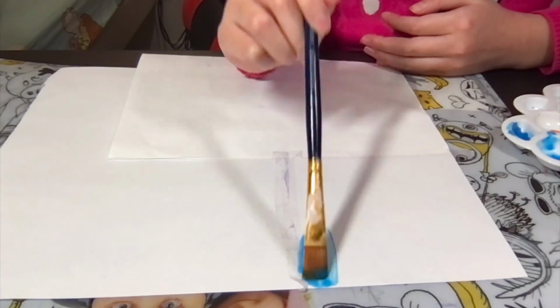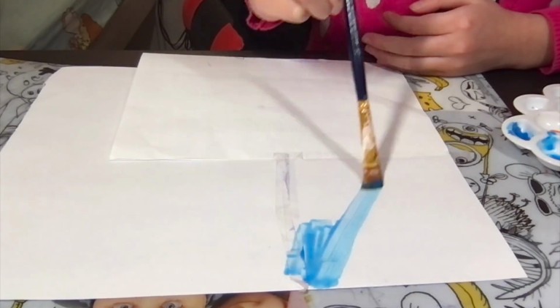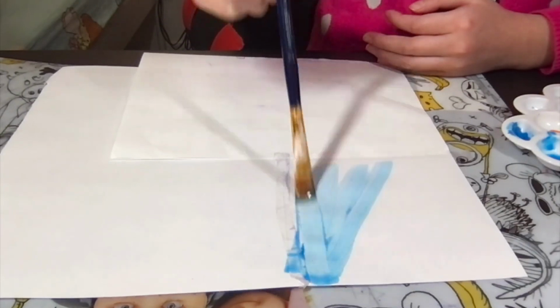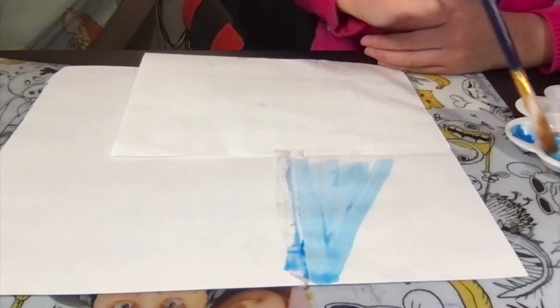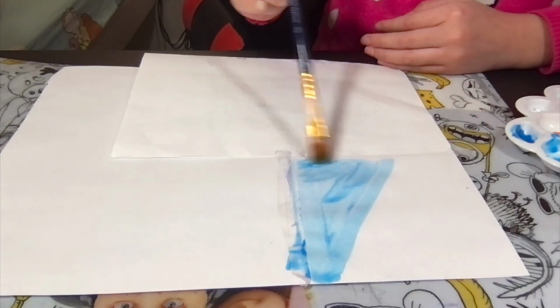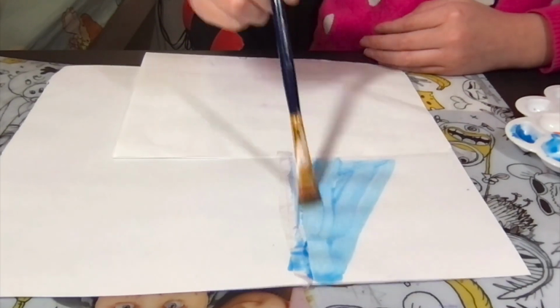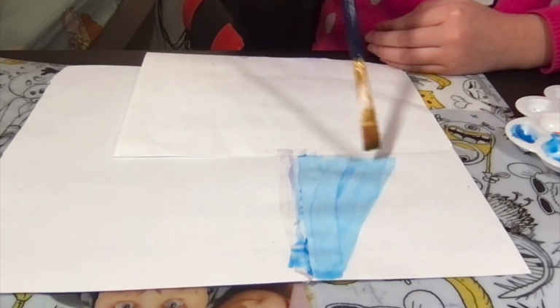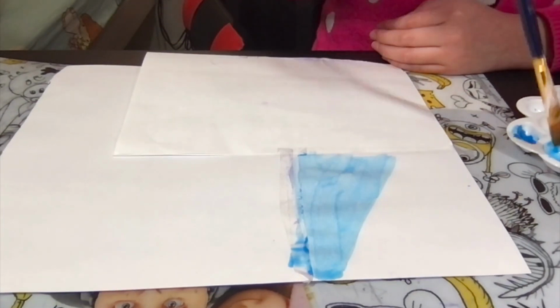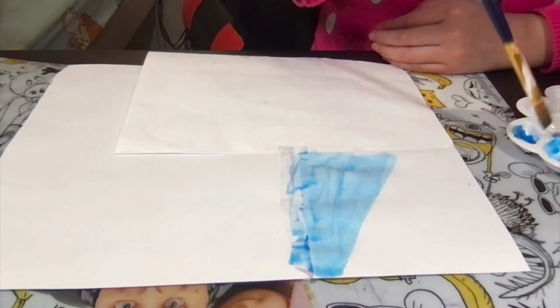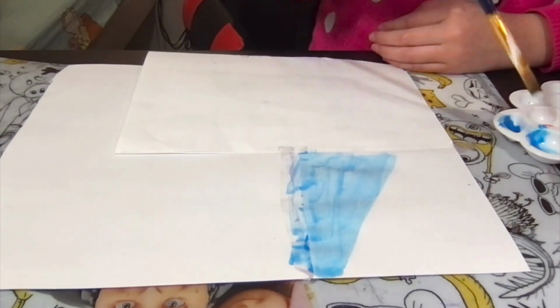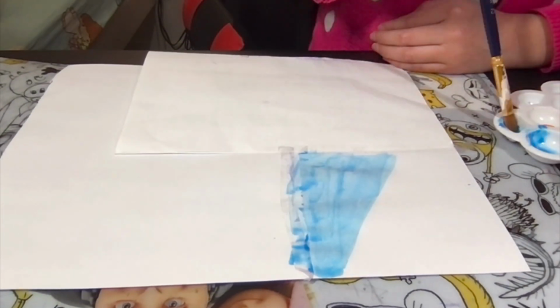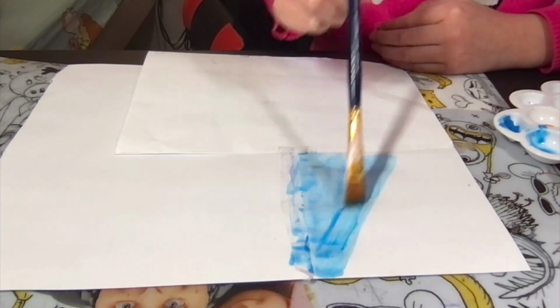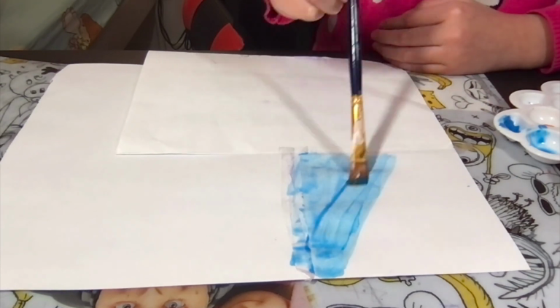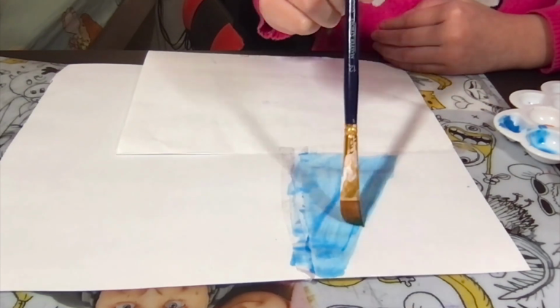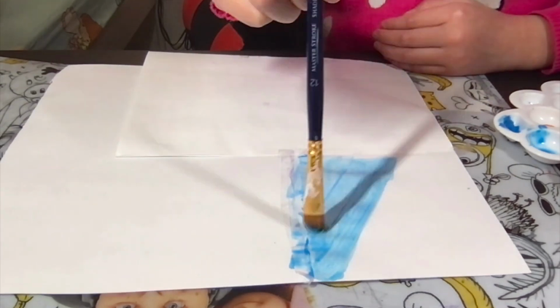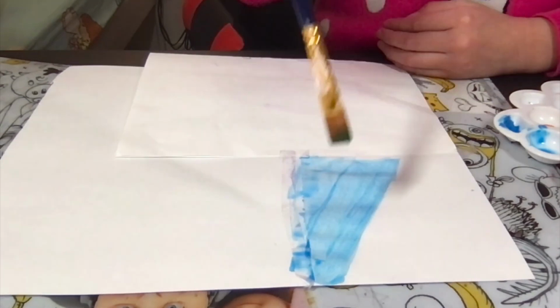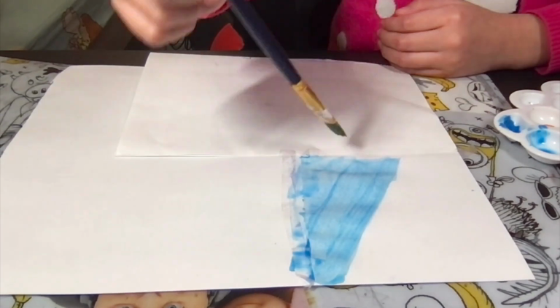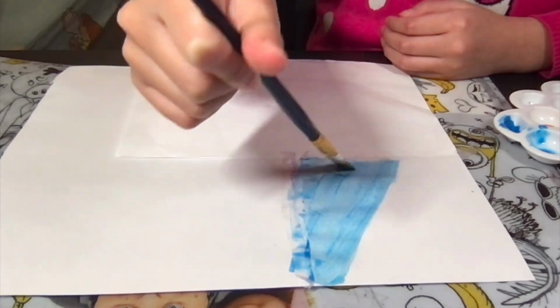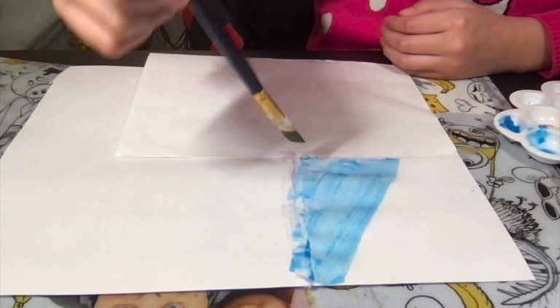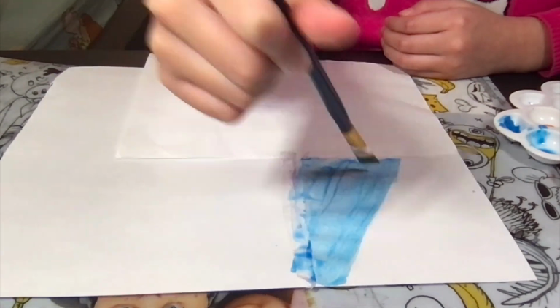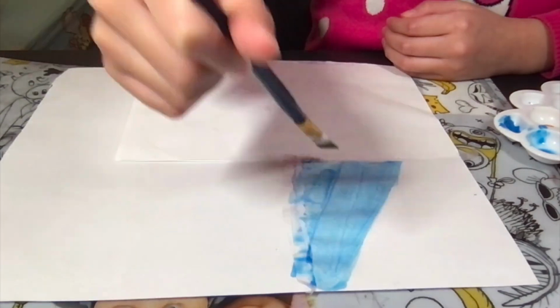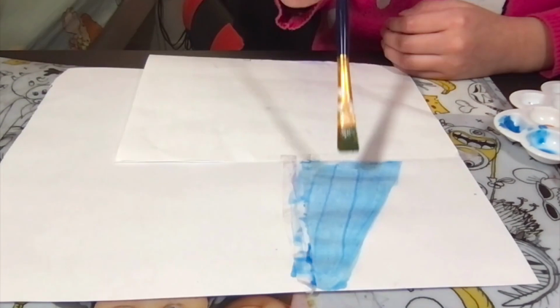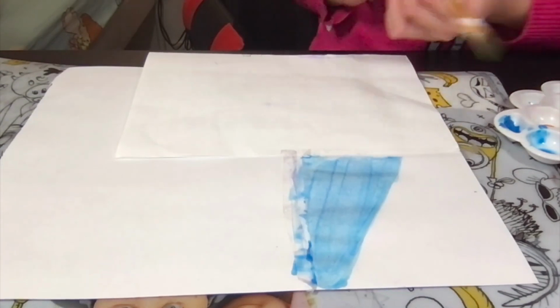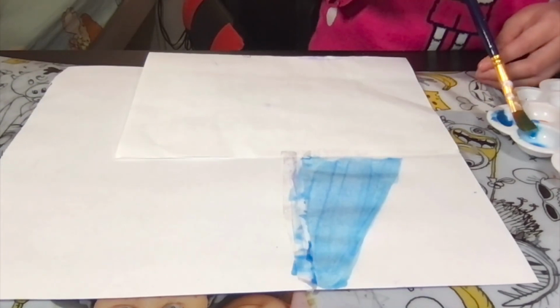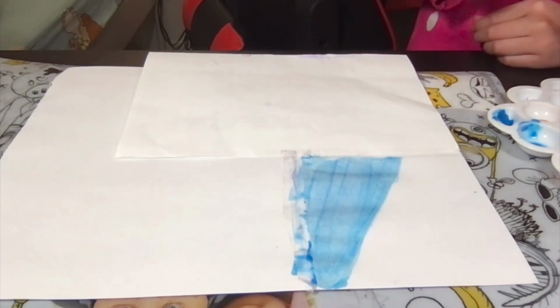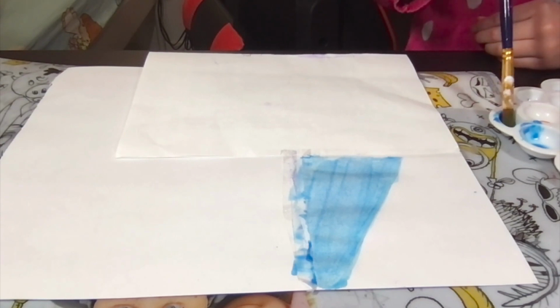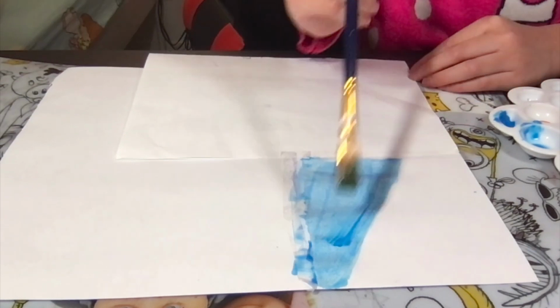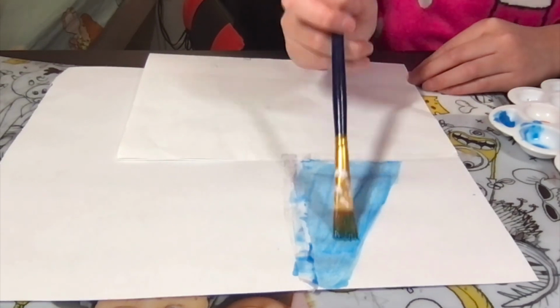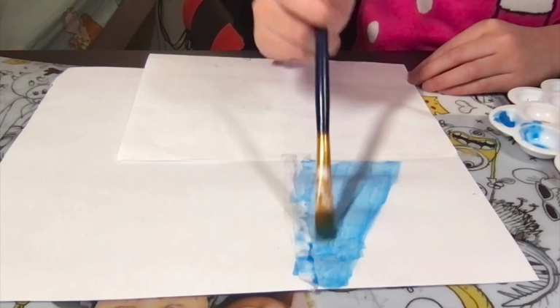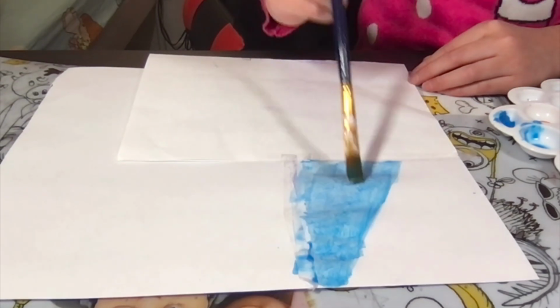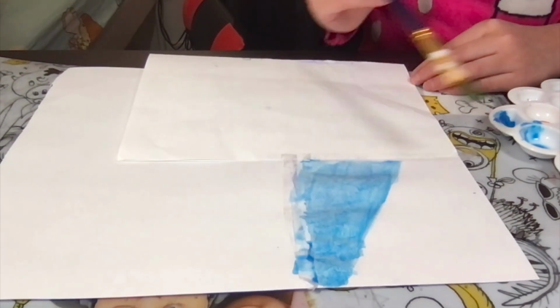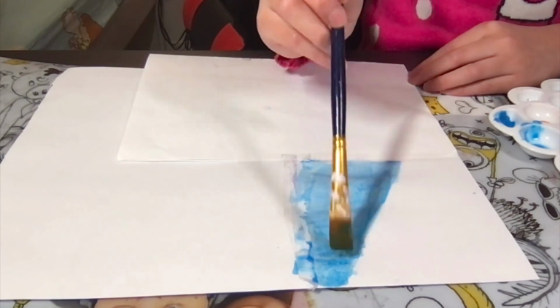Before starting, I paste scotch tape to isolate each room. You don't have to do it — I just find this way can make the frame more neat and clean.